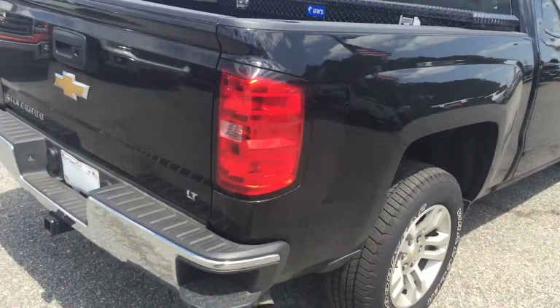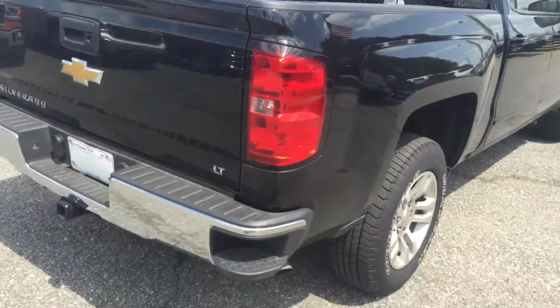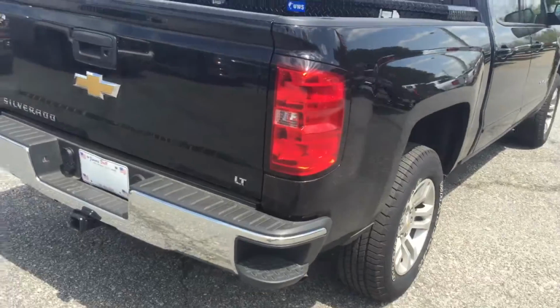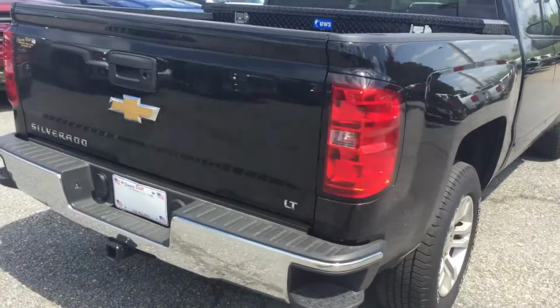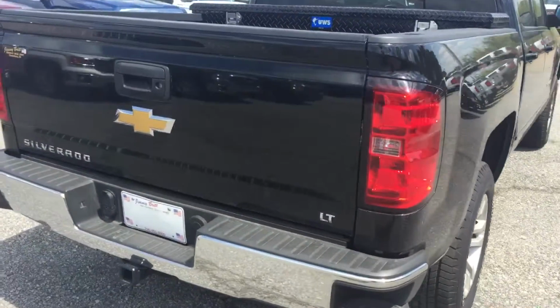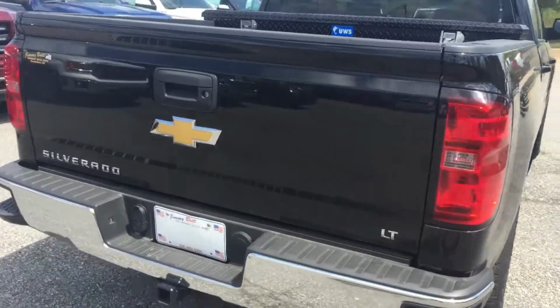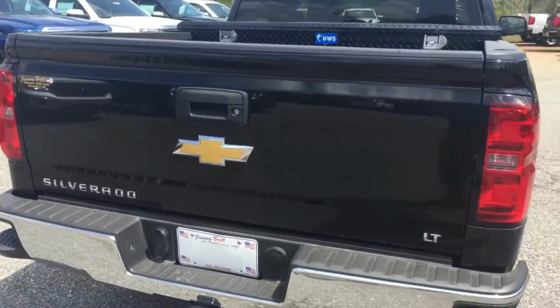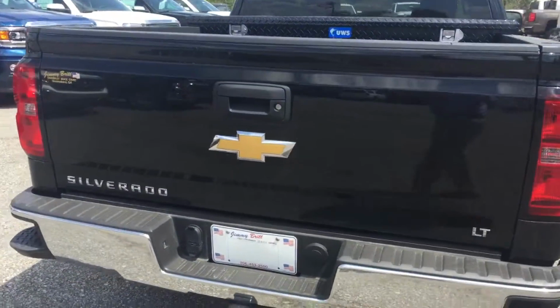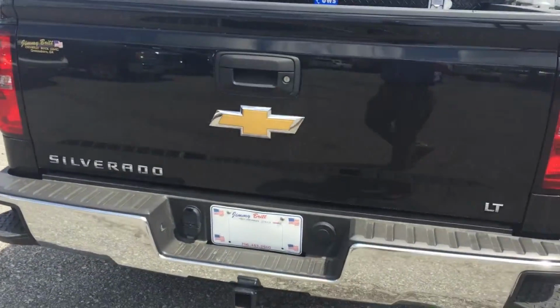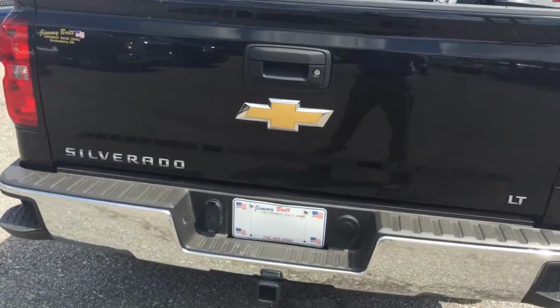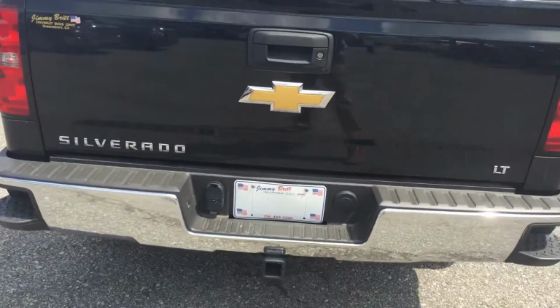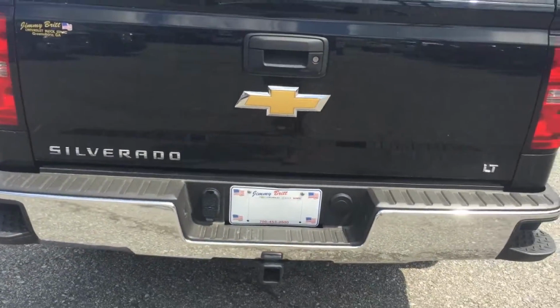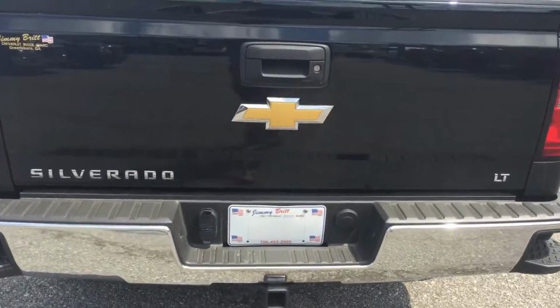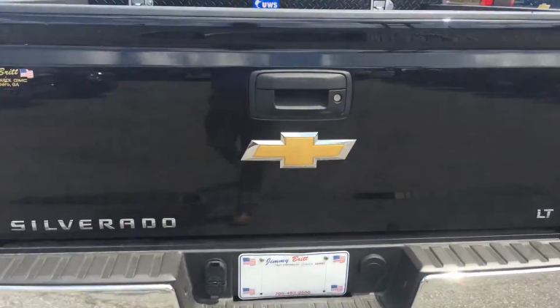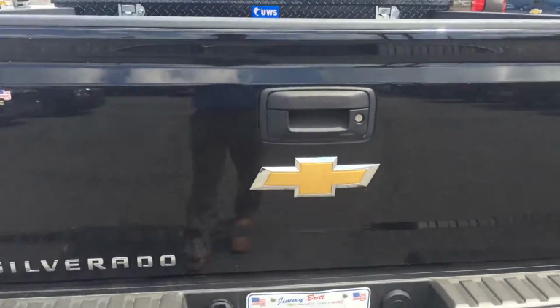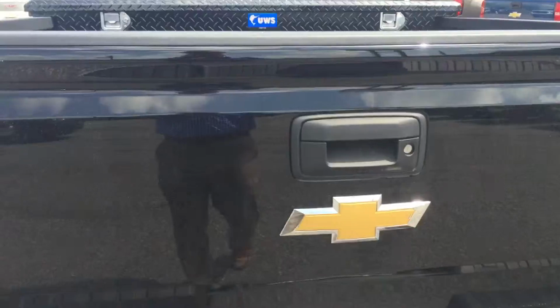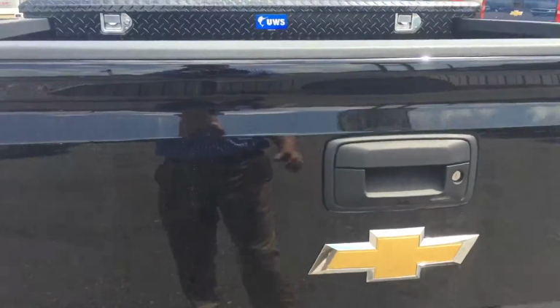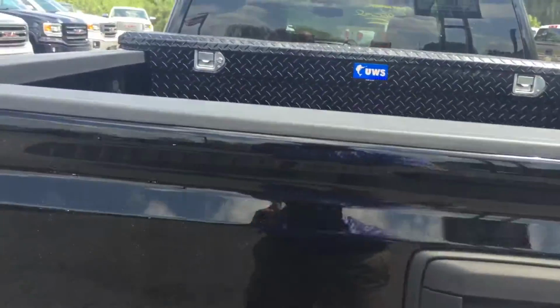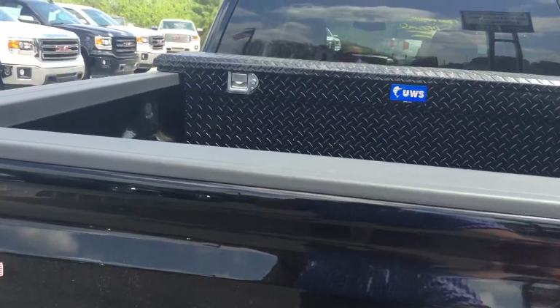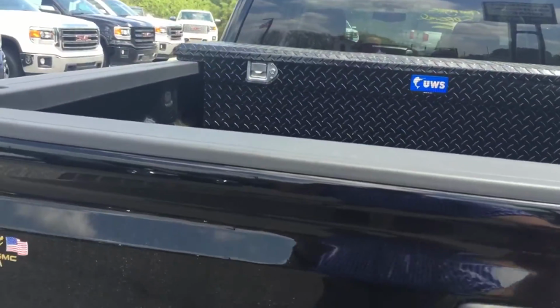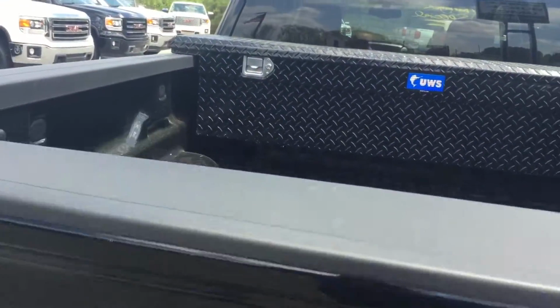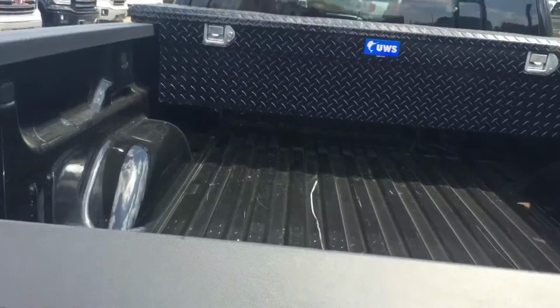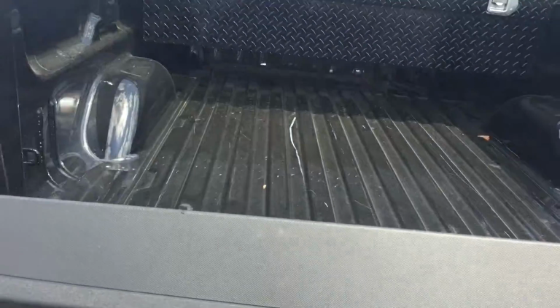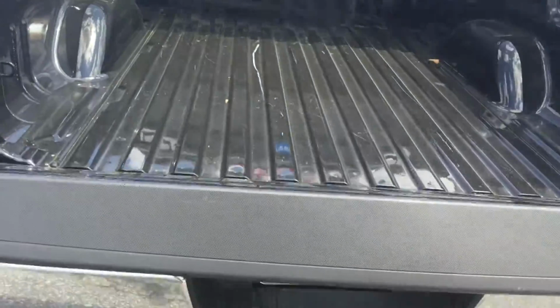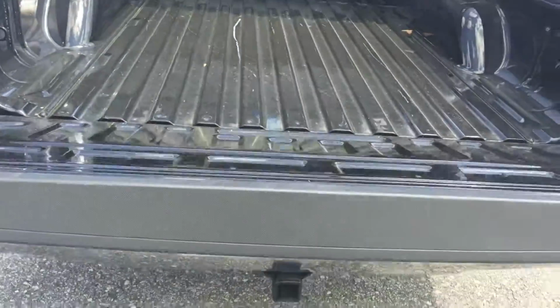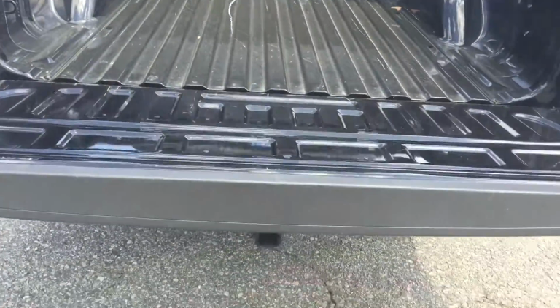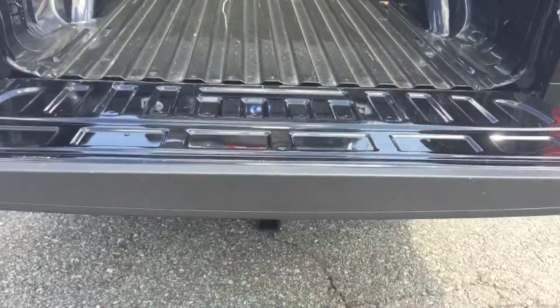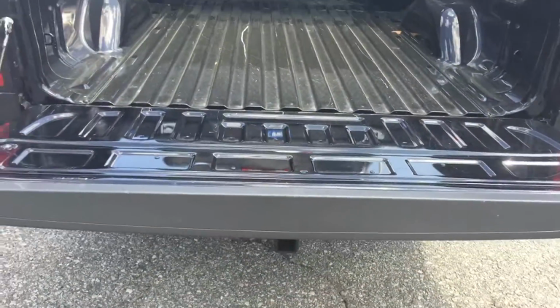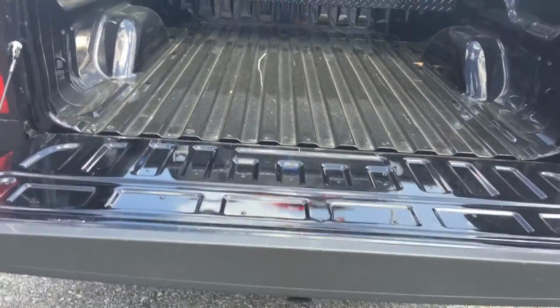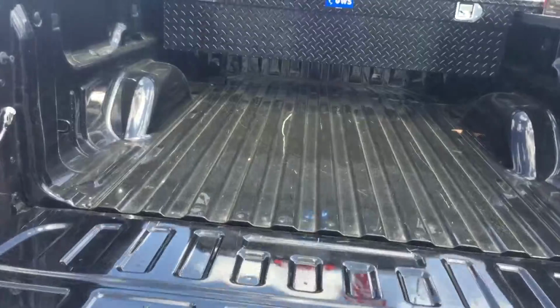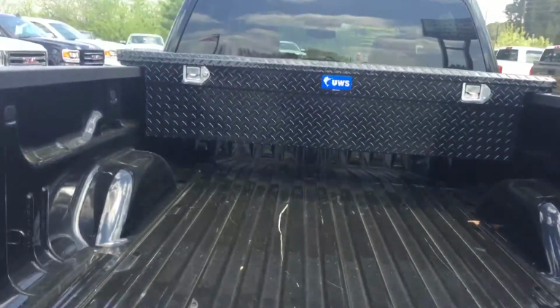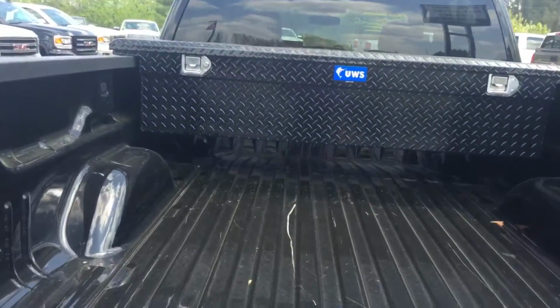Let's get the corner step bumper, rearview camera, easy lift and lower tailgate. This has a toolbox.